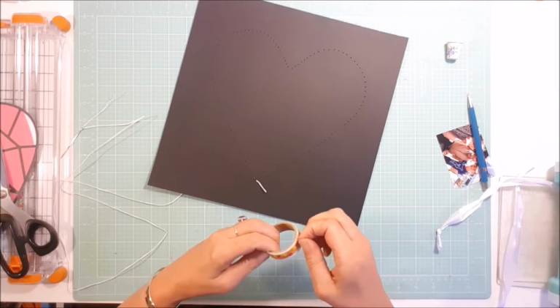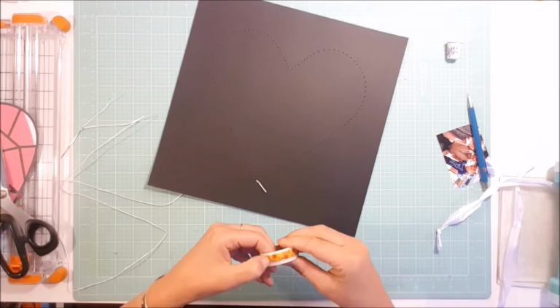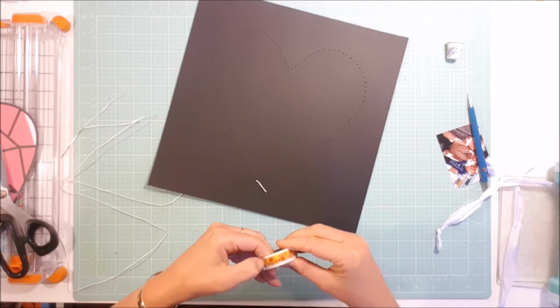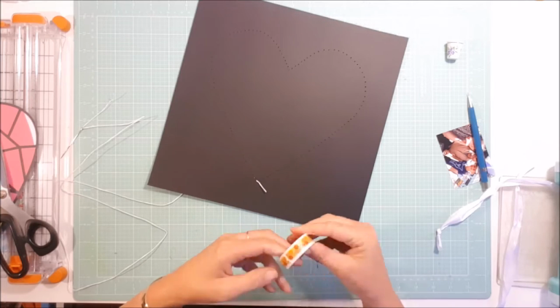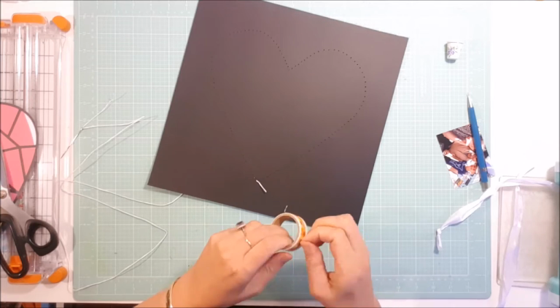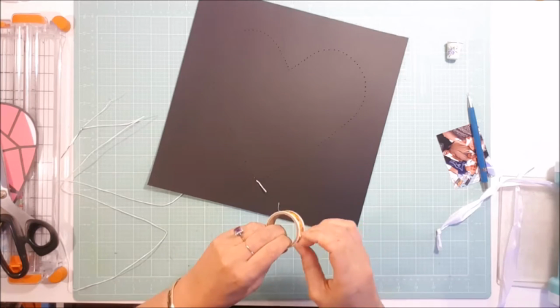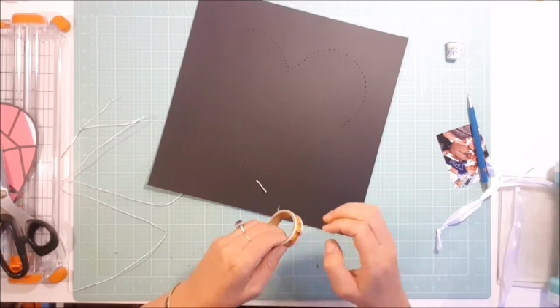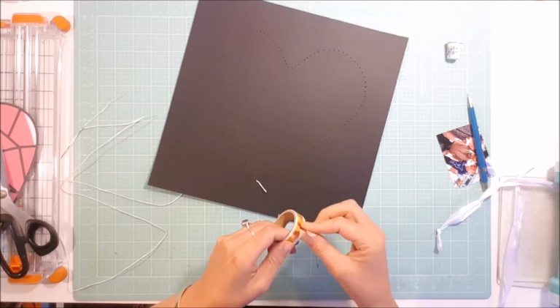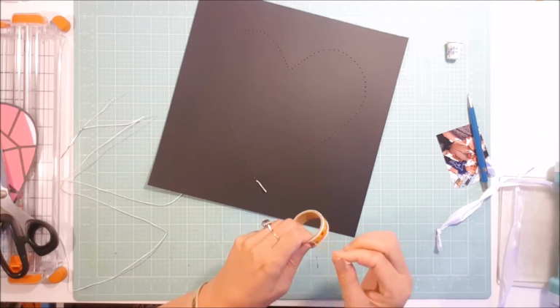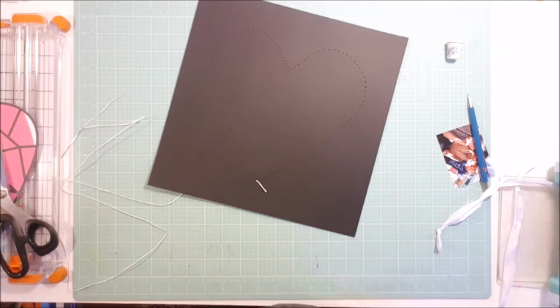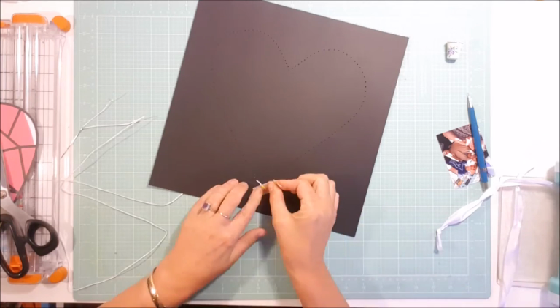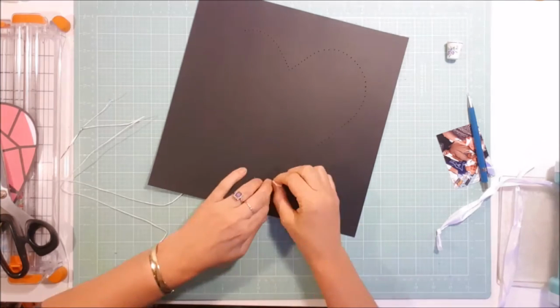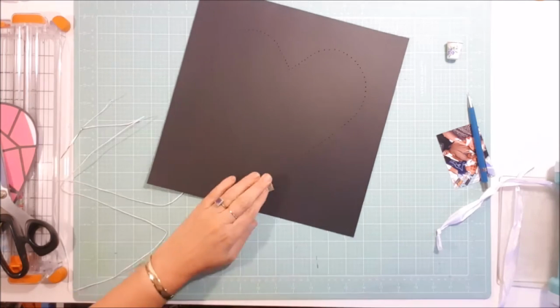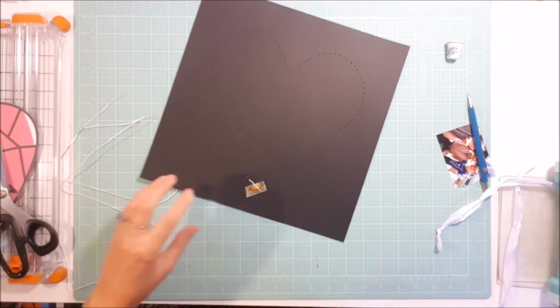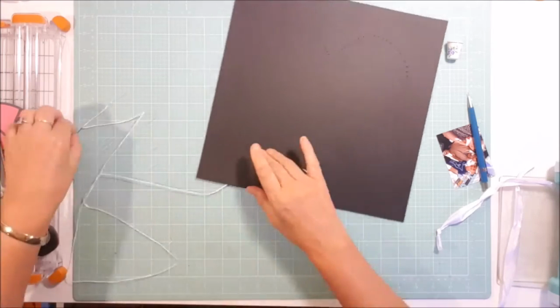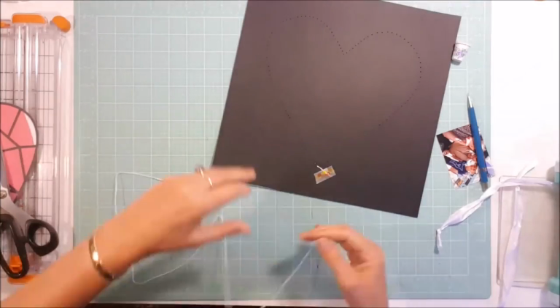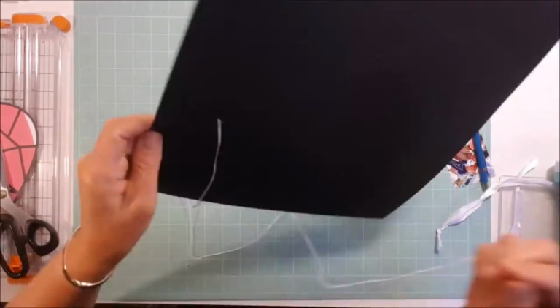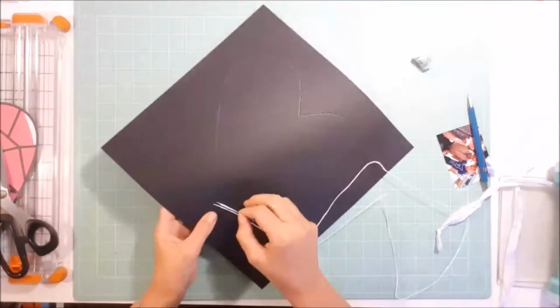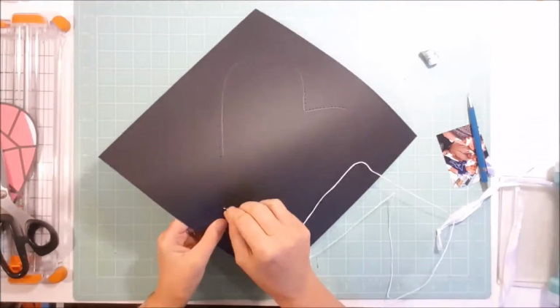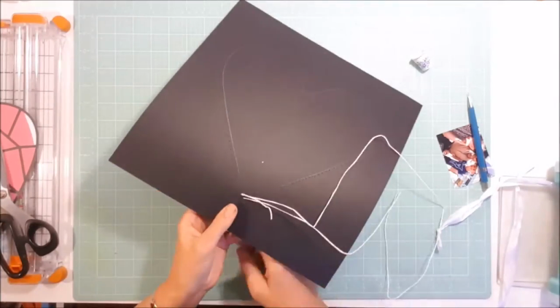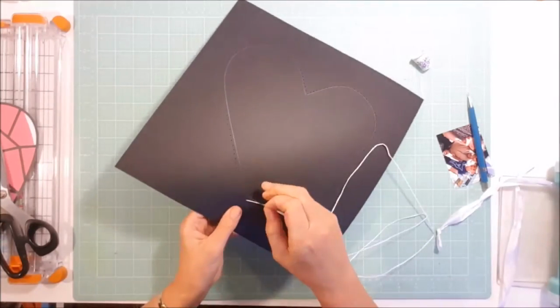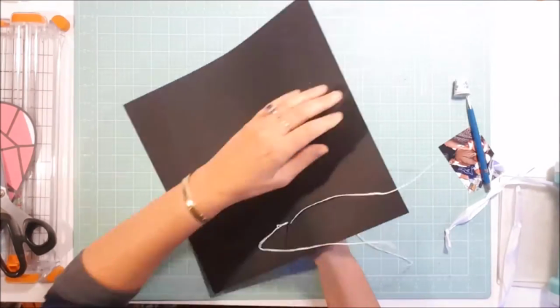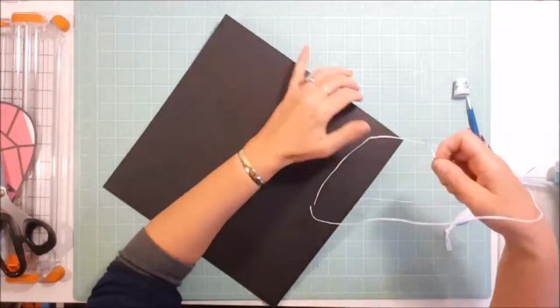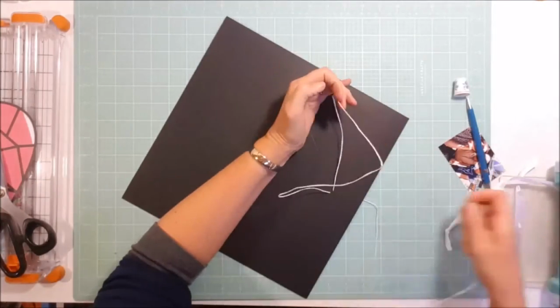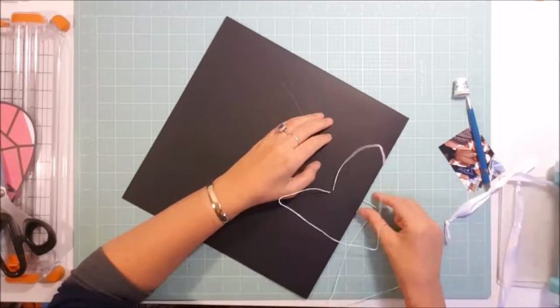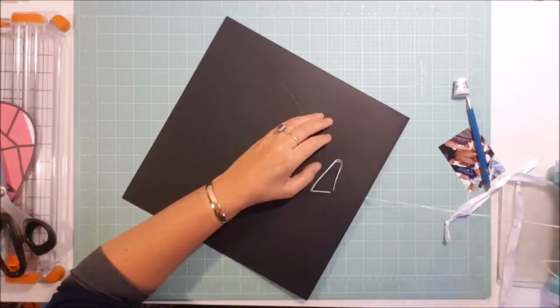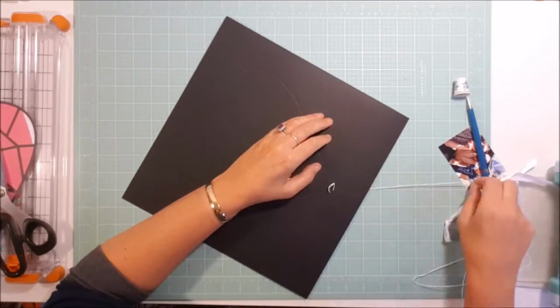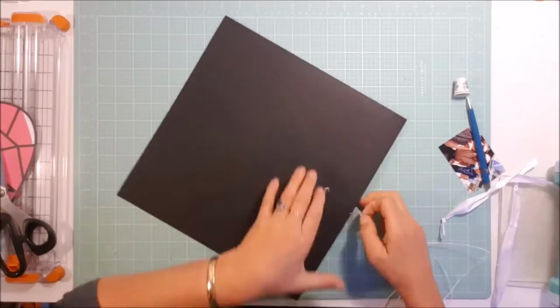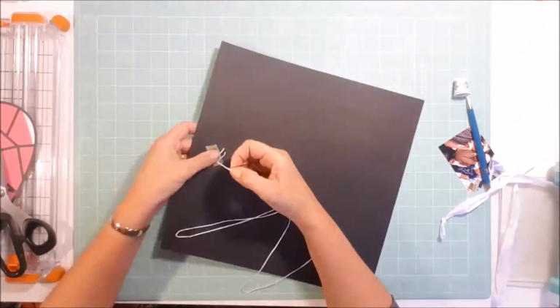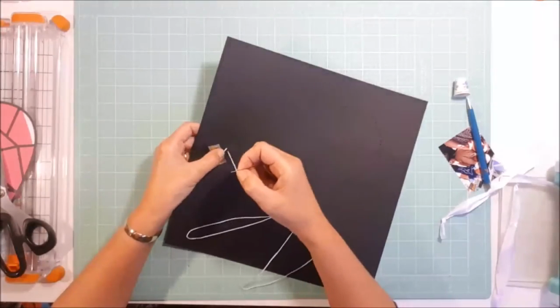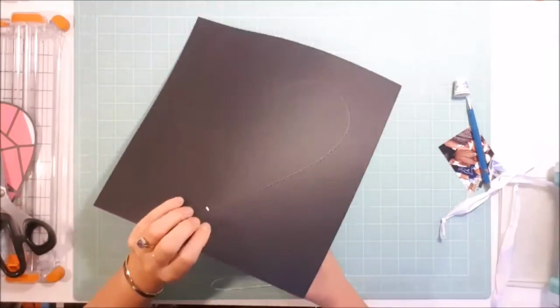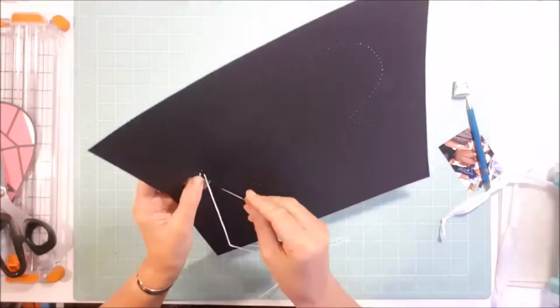I'll do a simple back stitch all the way around the heart. I won't make you watch me do all of that — I'll trim through and just show you the last little bit: I show you getting started and then skip to the end.